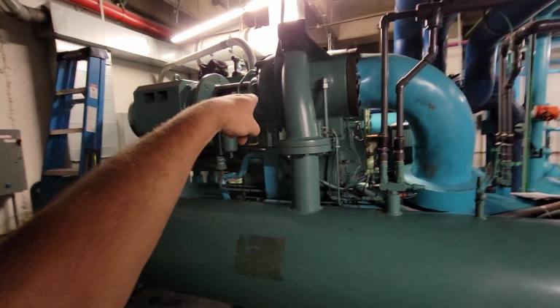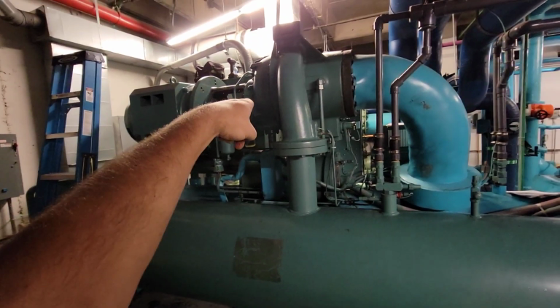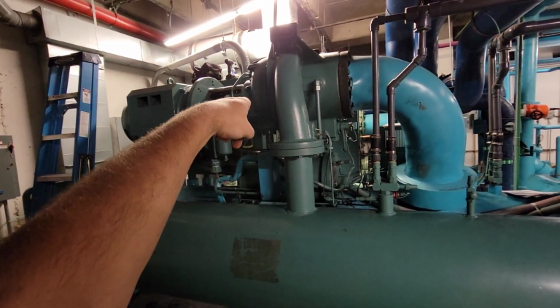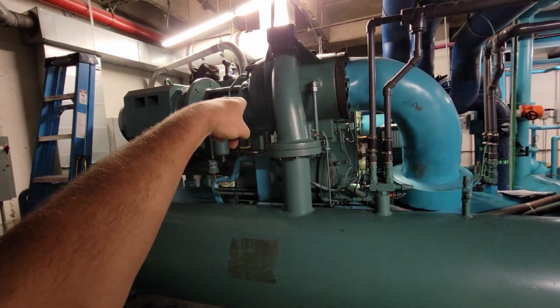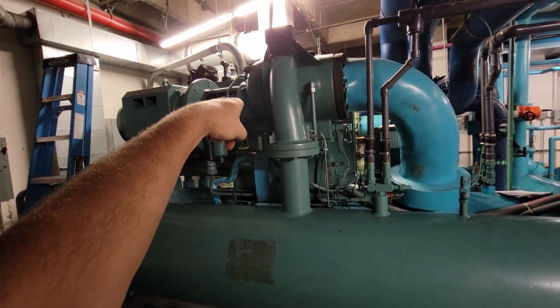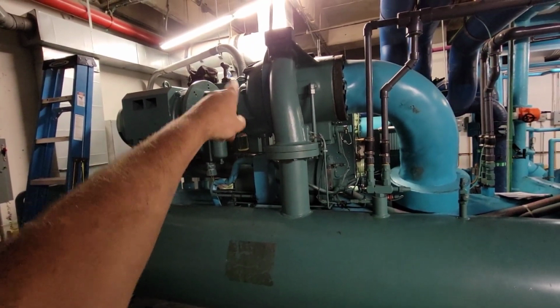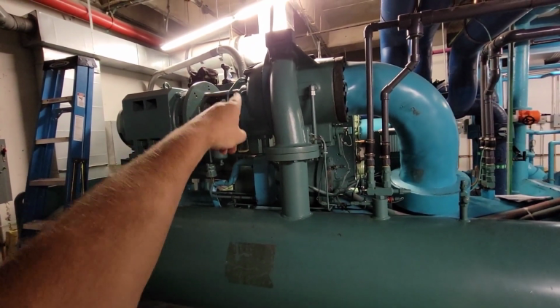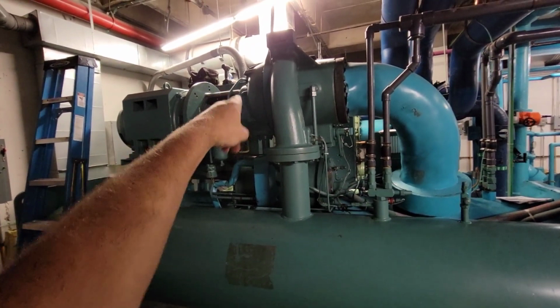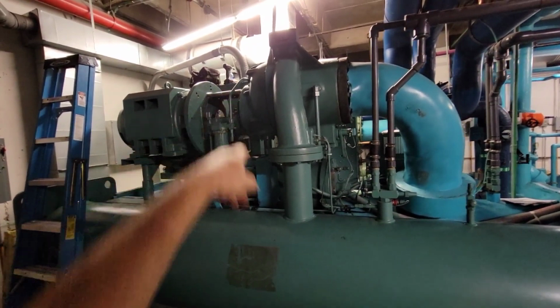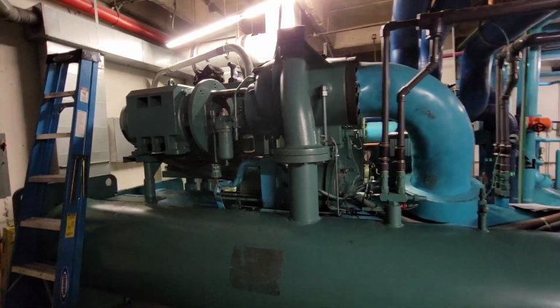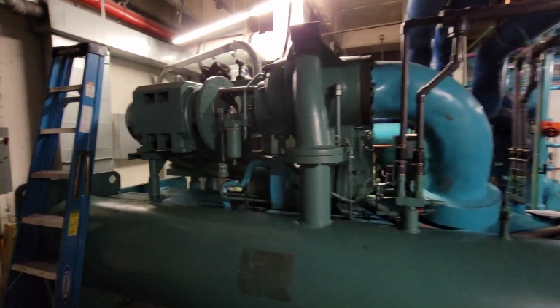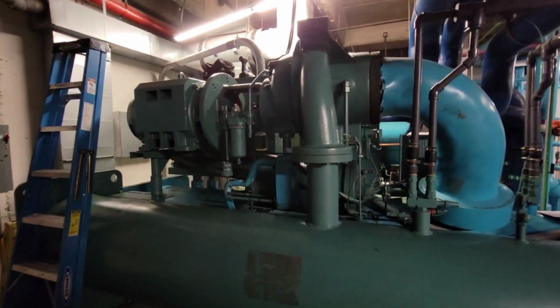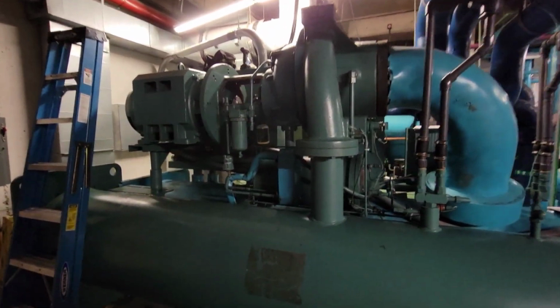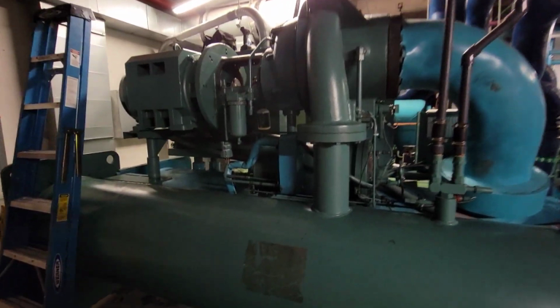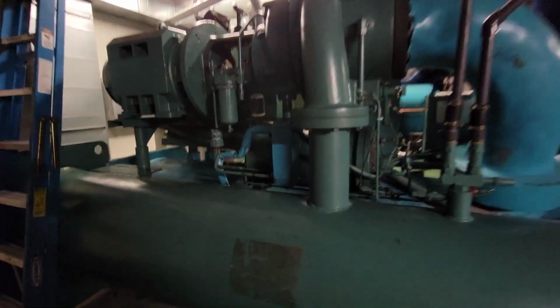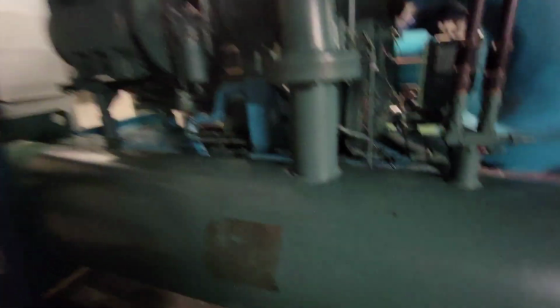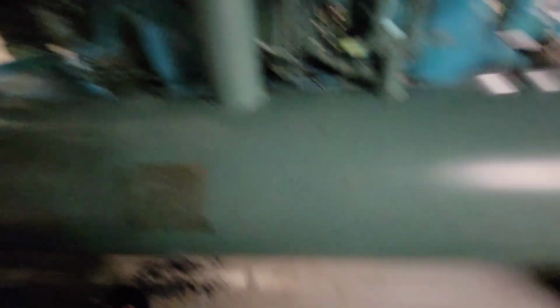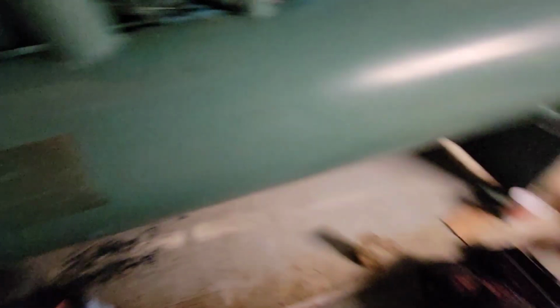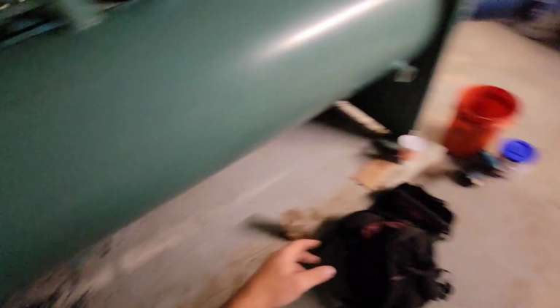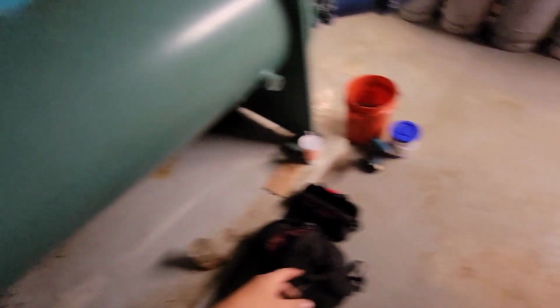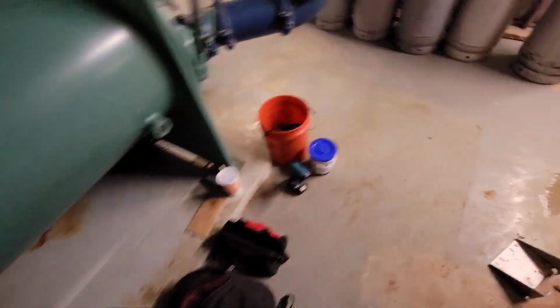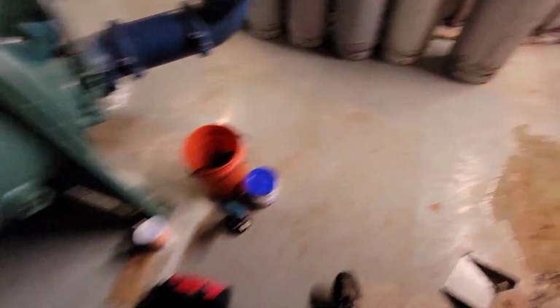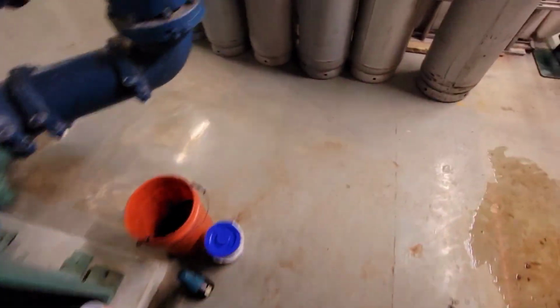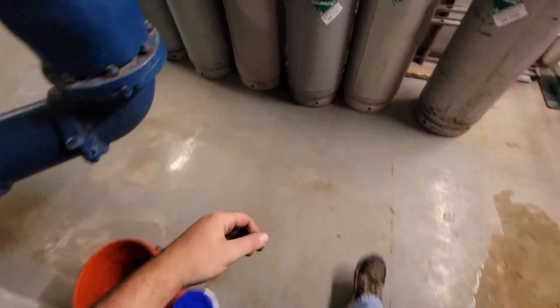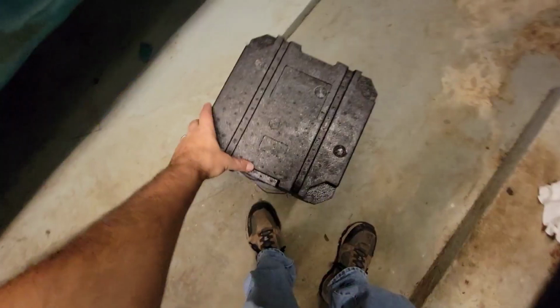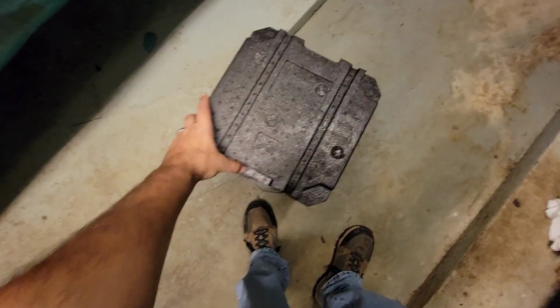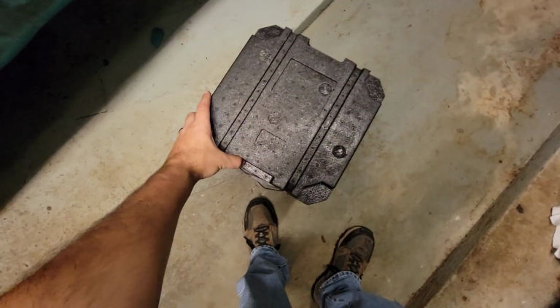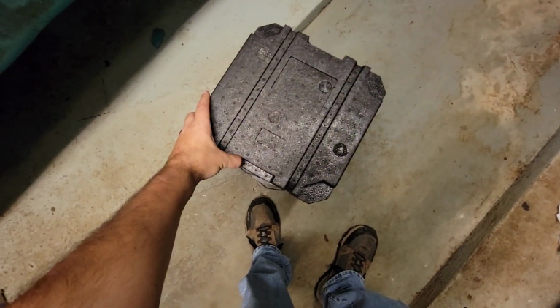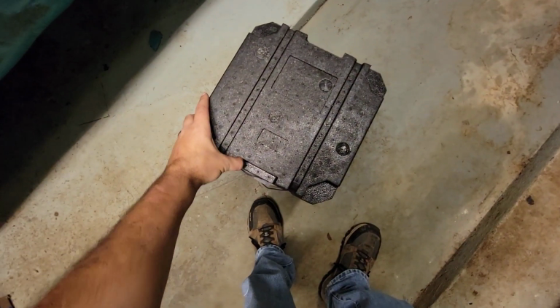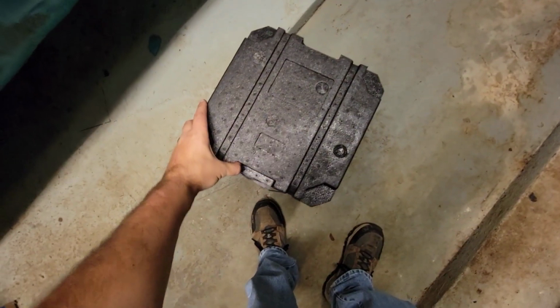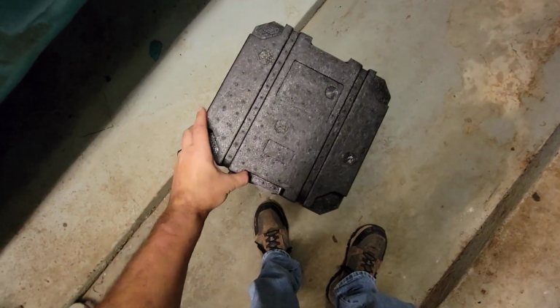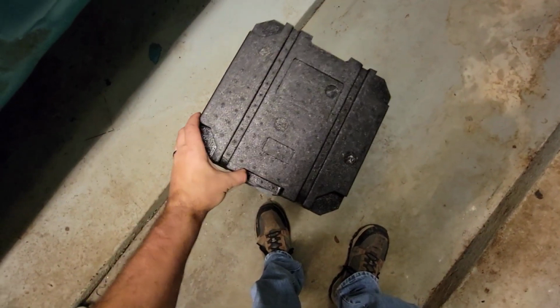We get all this buttoned up, get the dryers taken care of, we'll do a pressure test — the whole nine yards. I'm not going to film the whole job, but I'll continue filming the shaft seal itself. We can come around here — this is what that seal looks like.